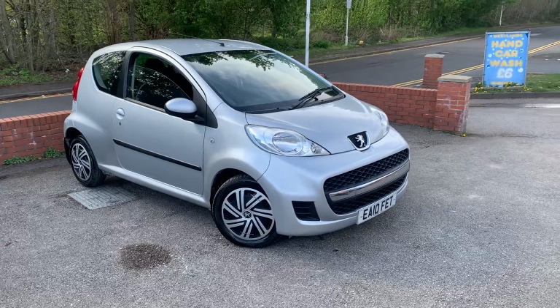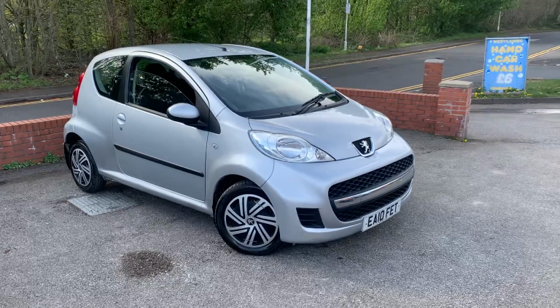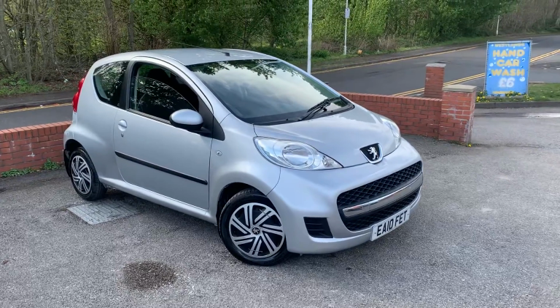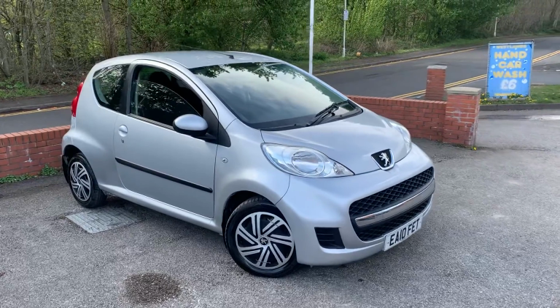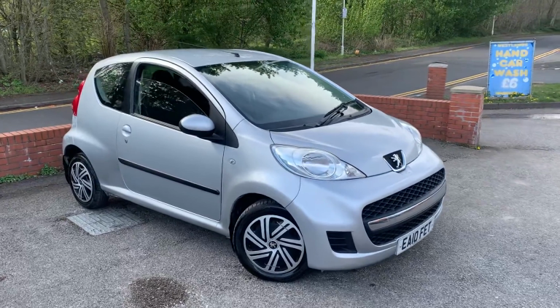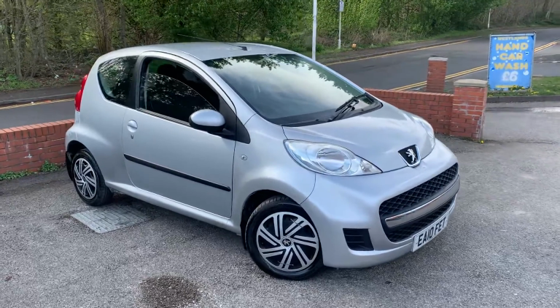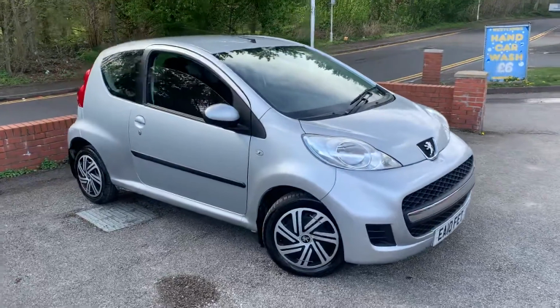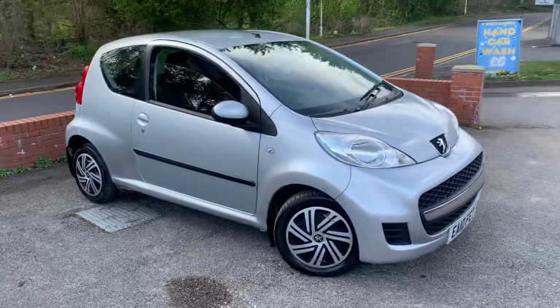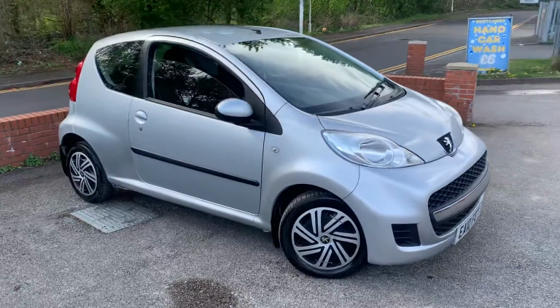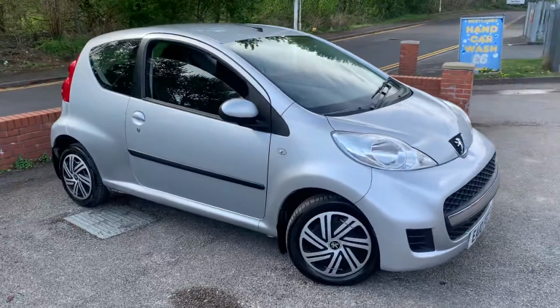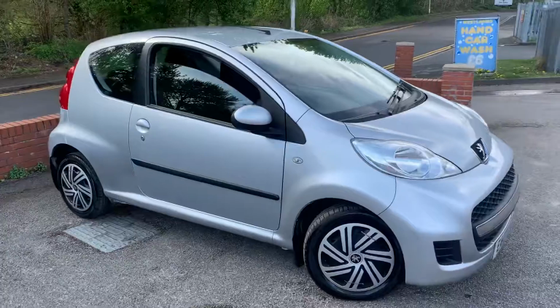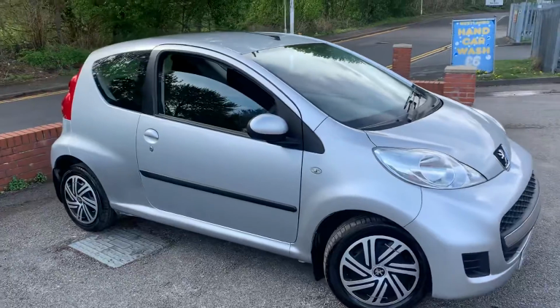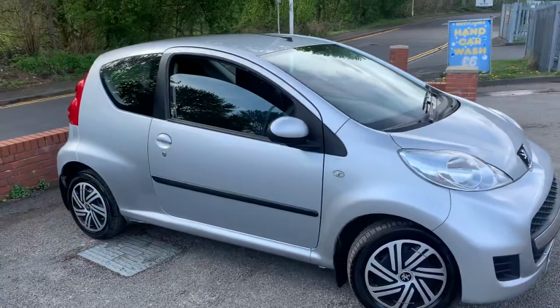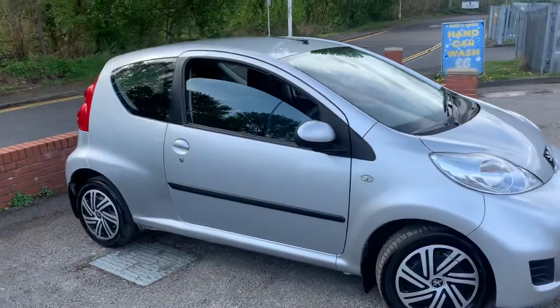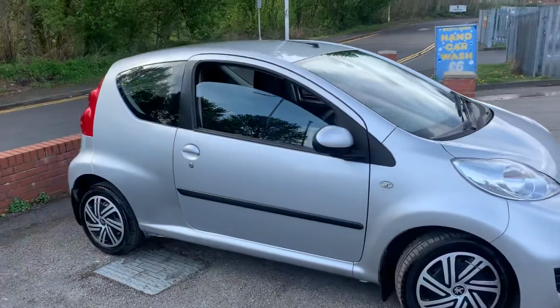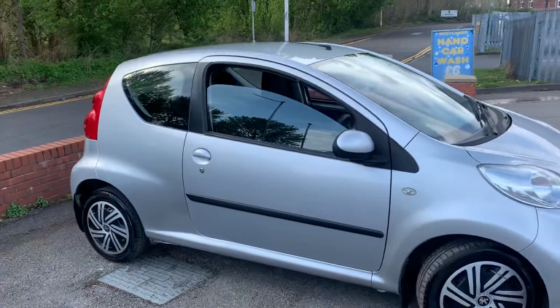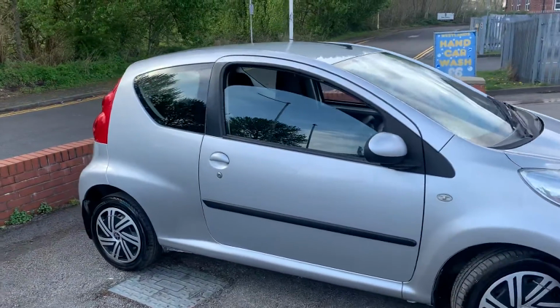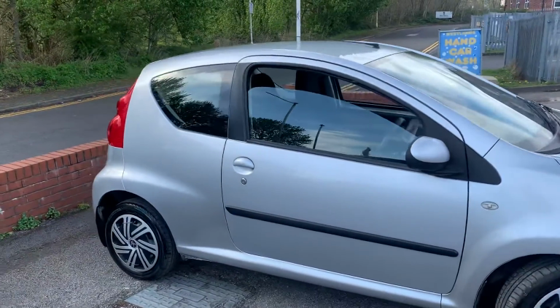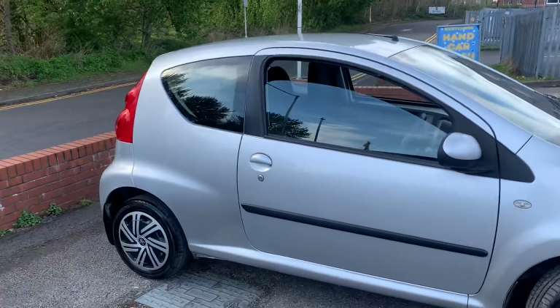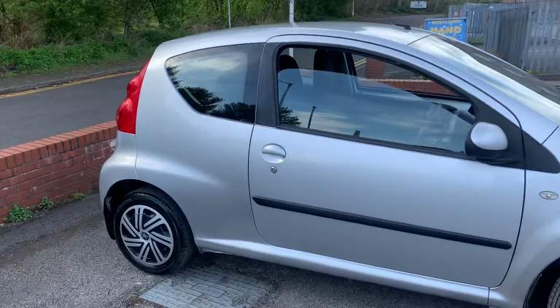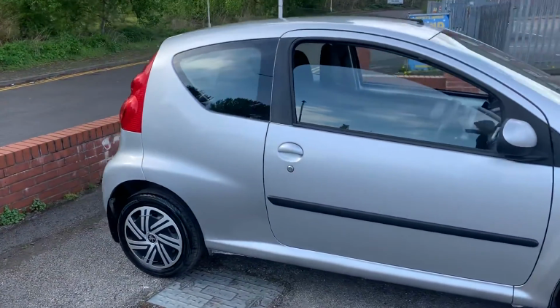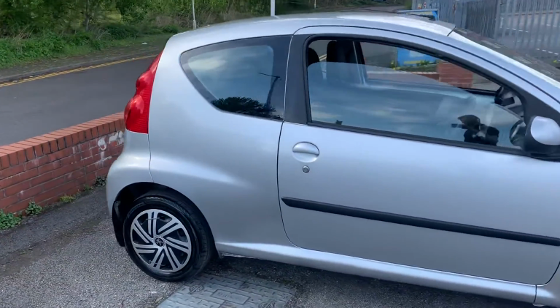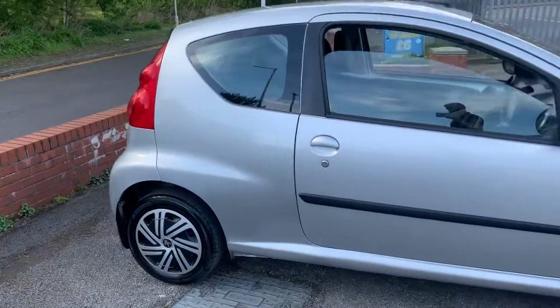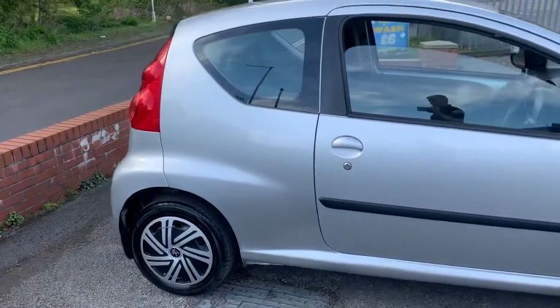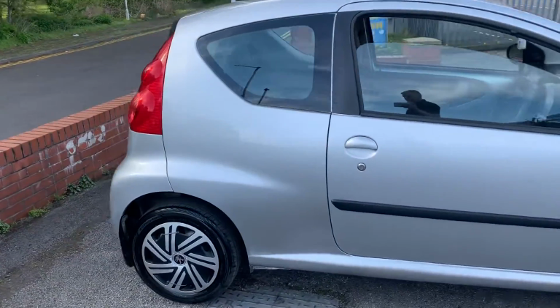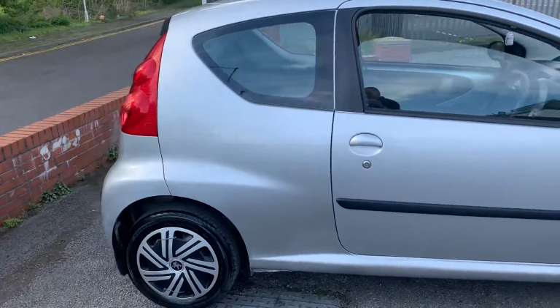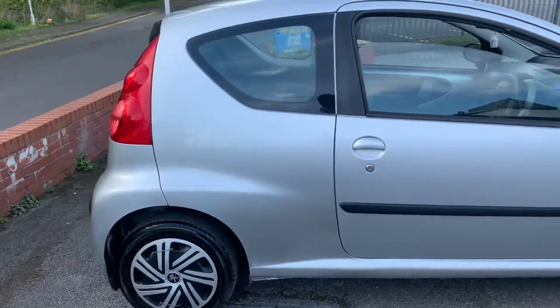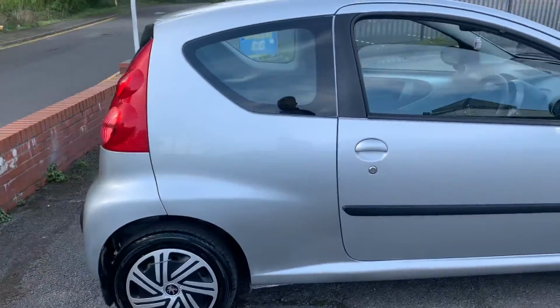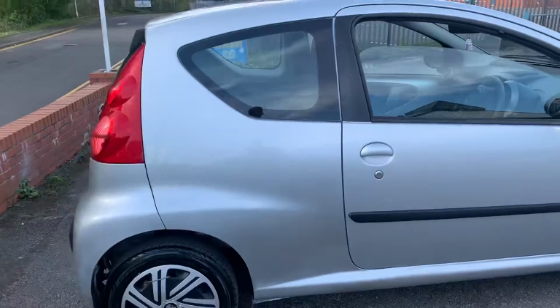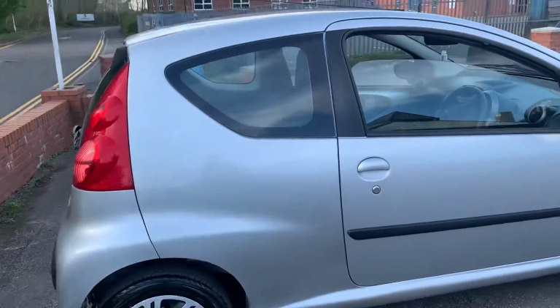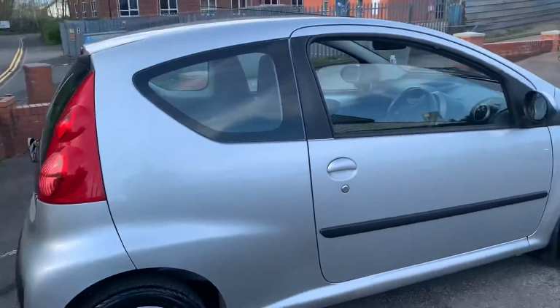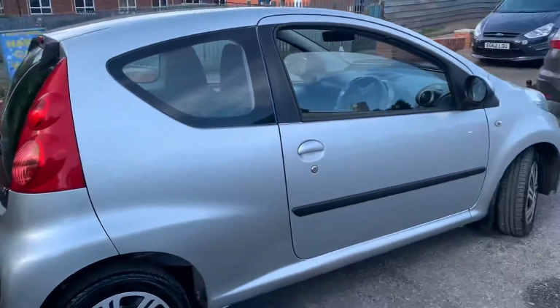A nice little Peugeot 107 has just arrived to MSC Motors. These are great first time driver's cars, obviously very low insurance group, with a small one litre engine.